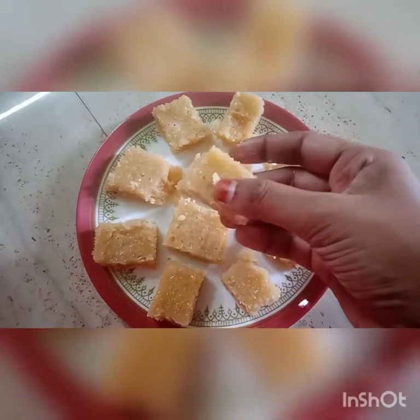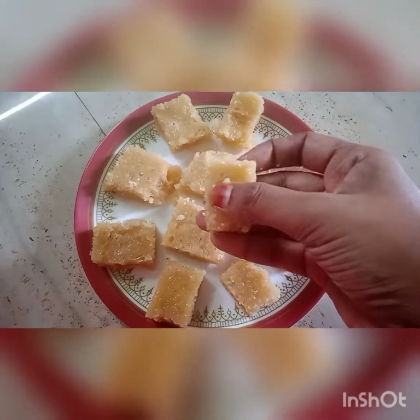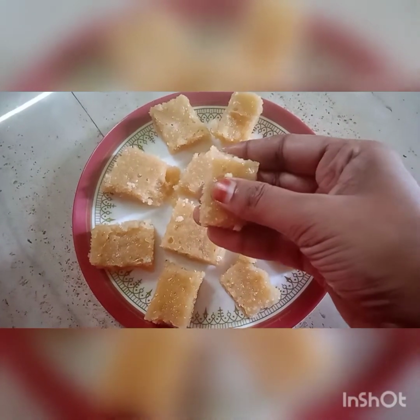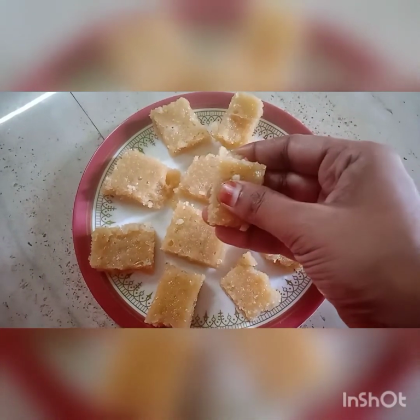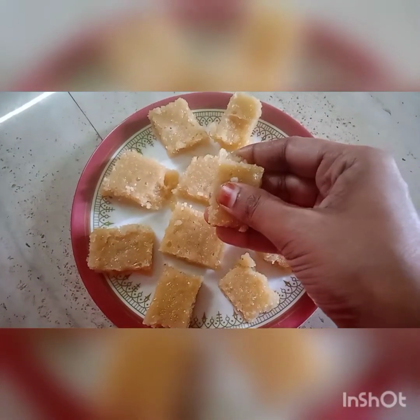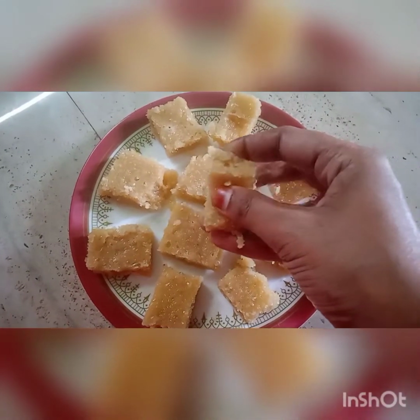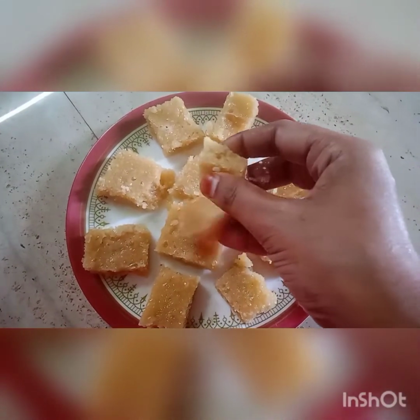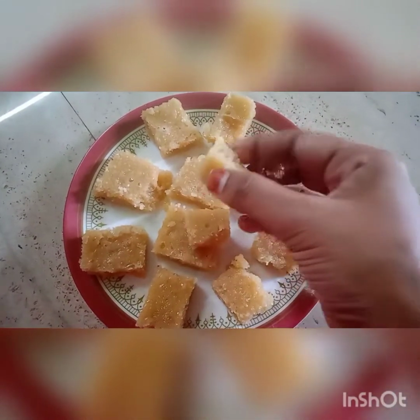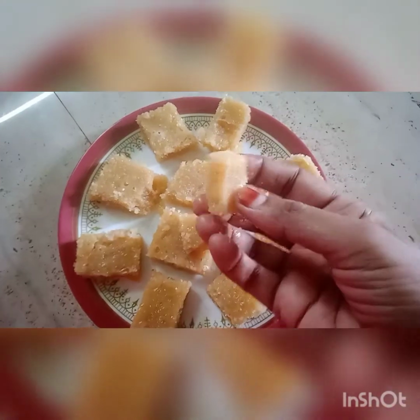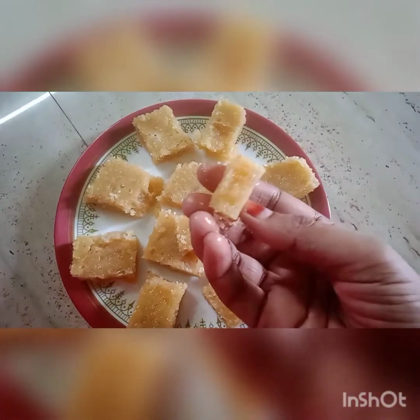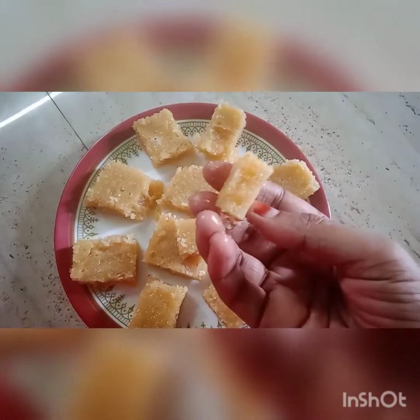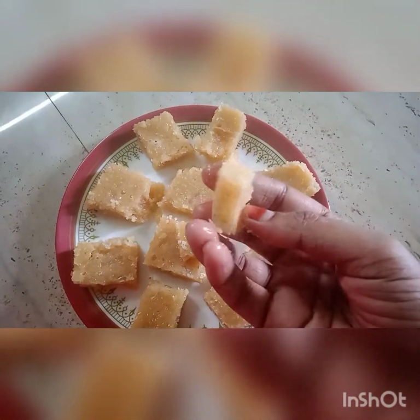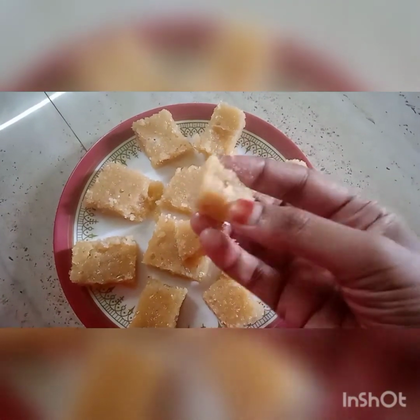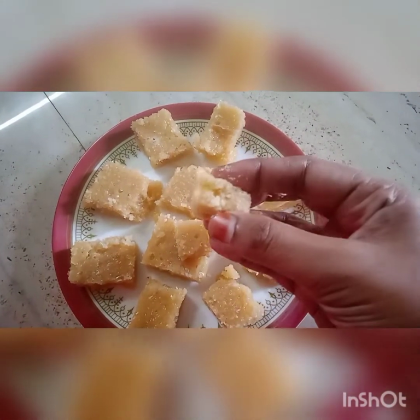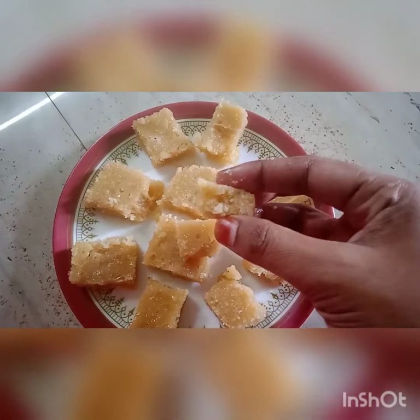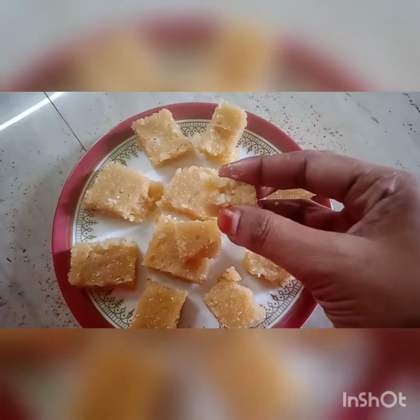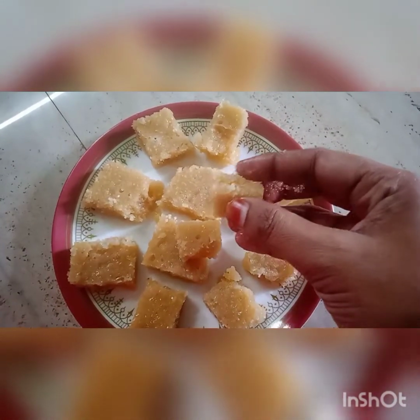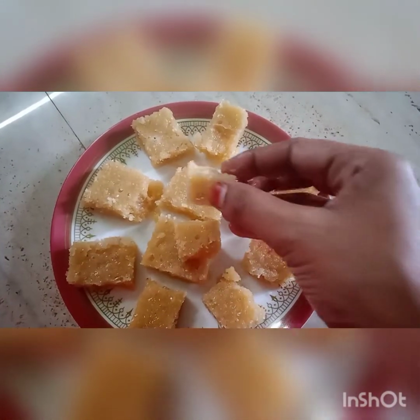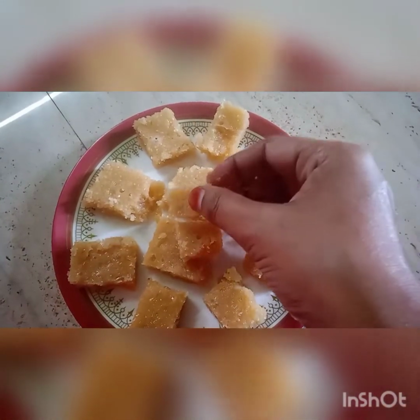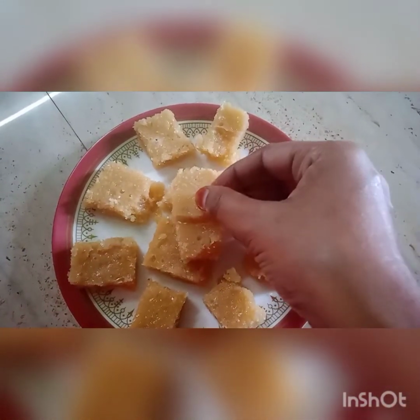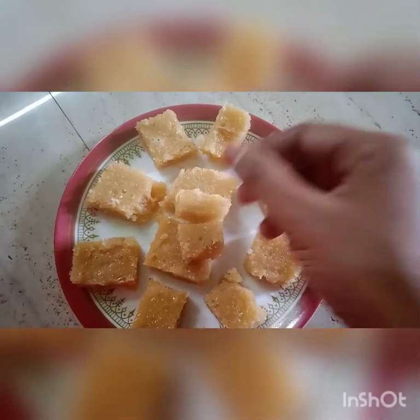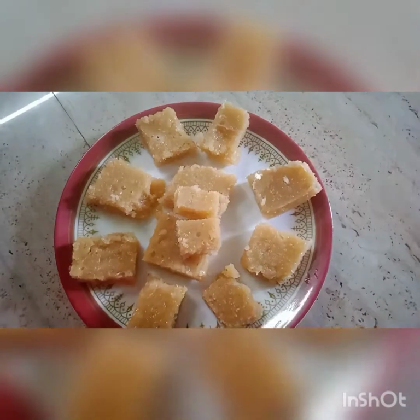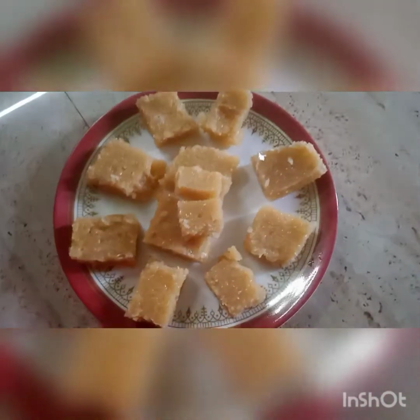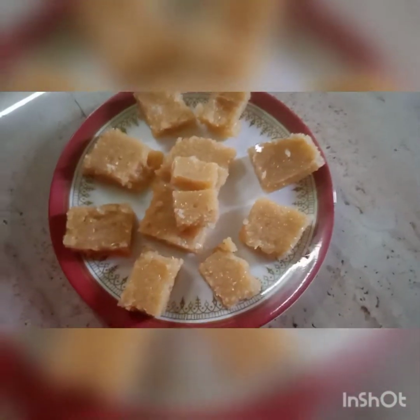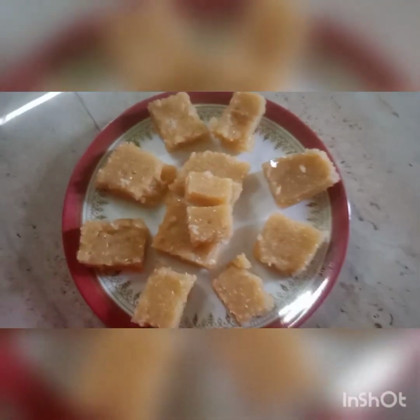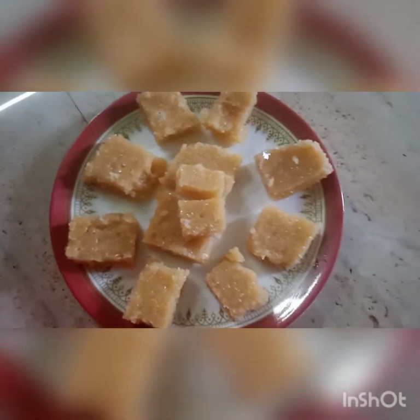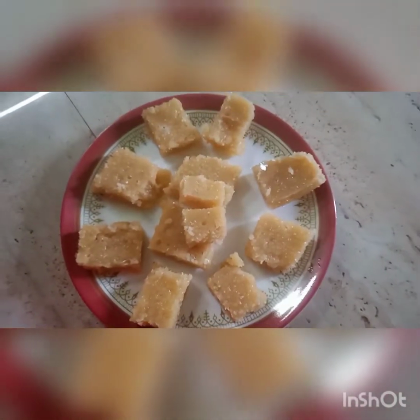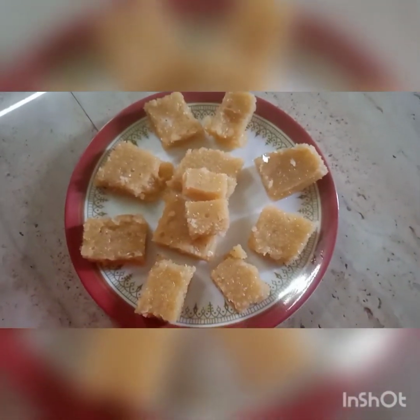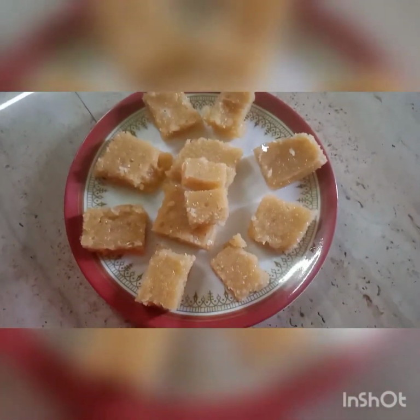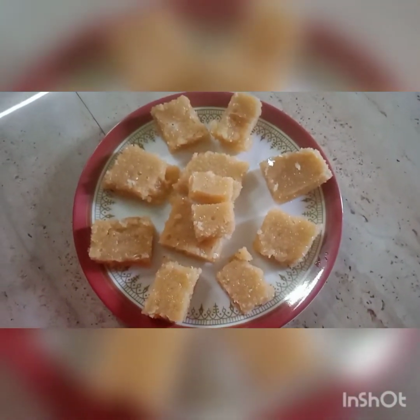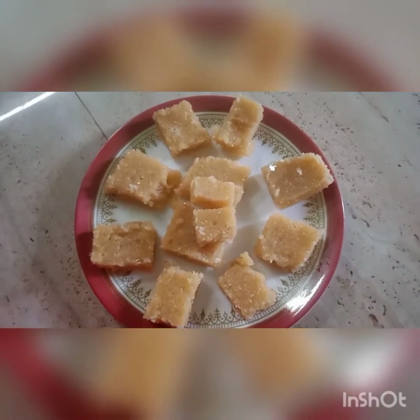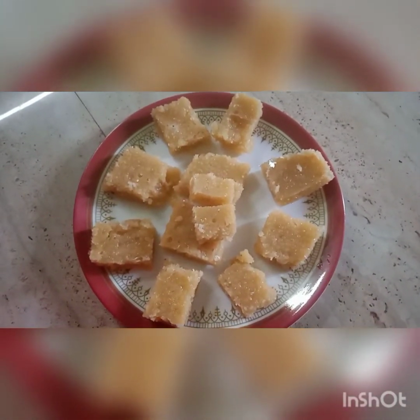Now we are ready to make the taste. It's soft. Let's see how the taste is — let me know in the comment box. Thanks for watching.